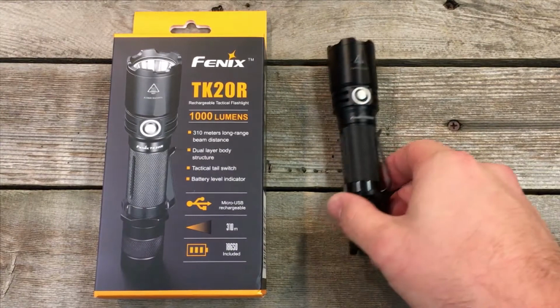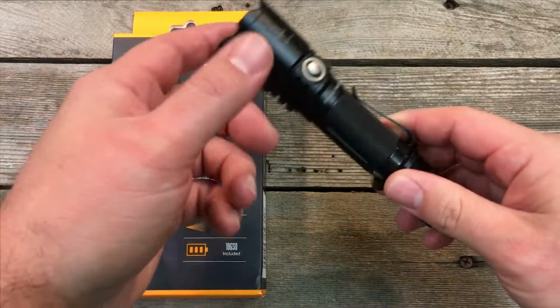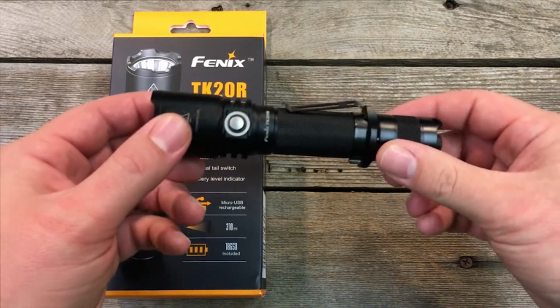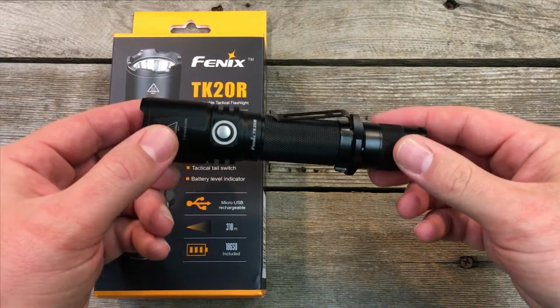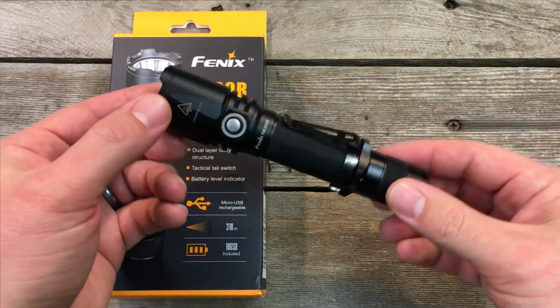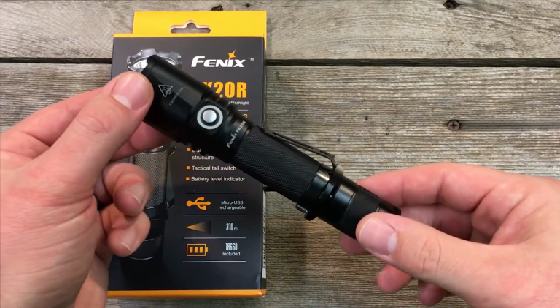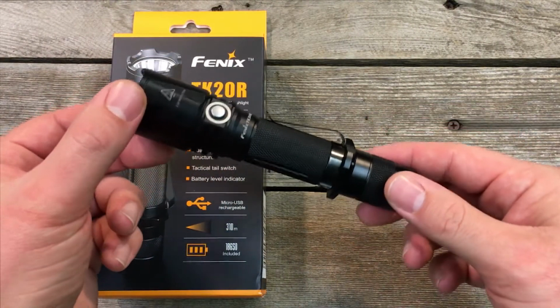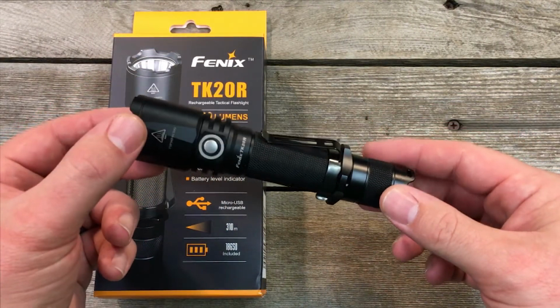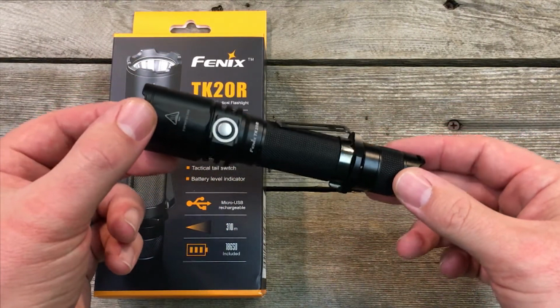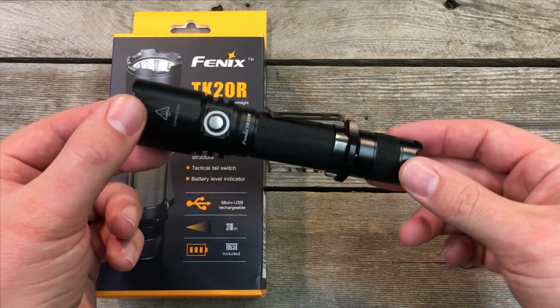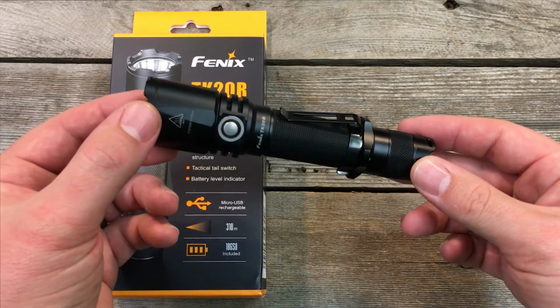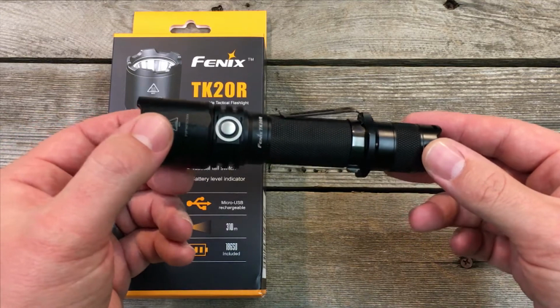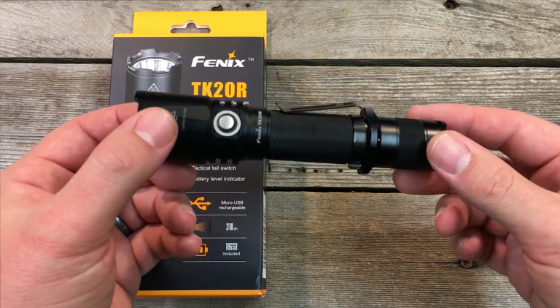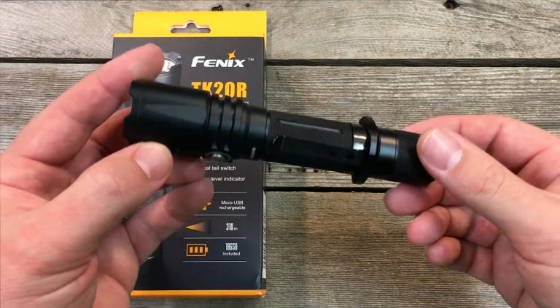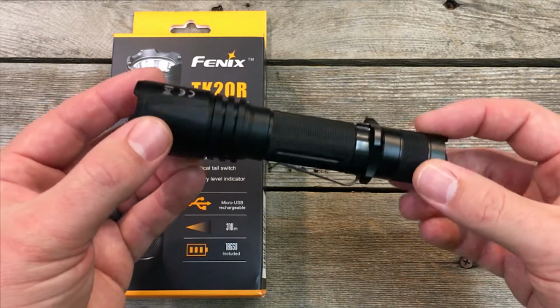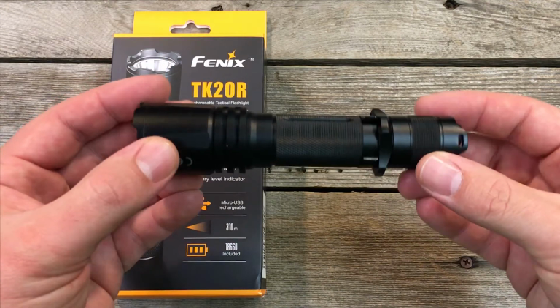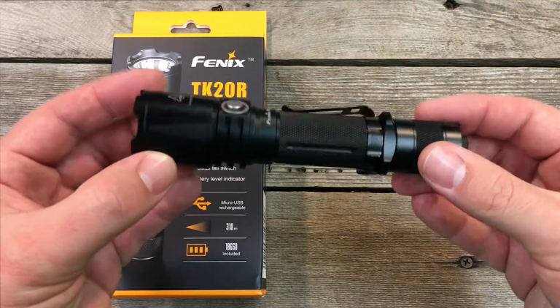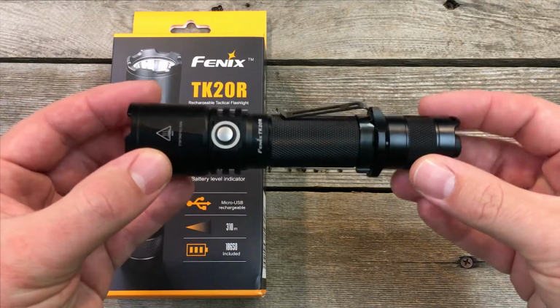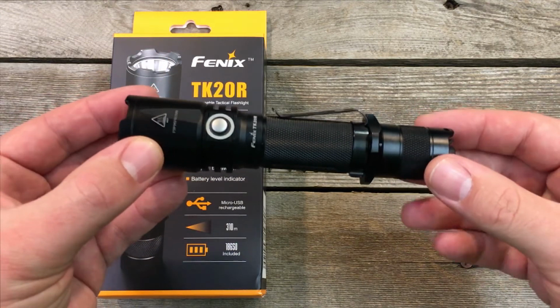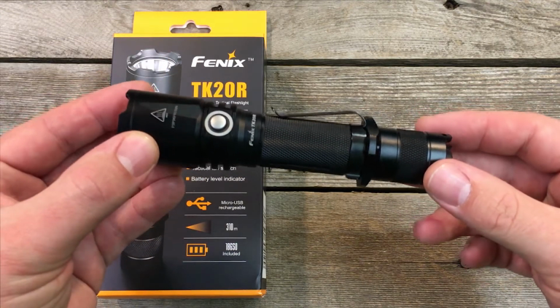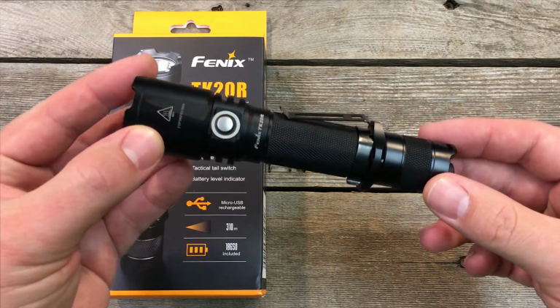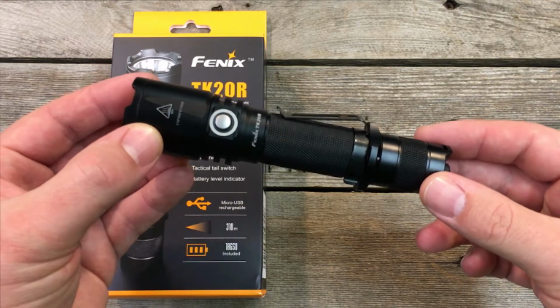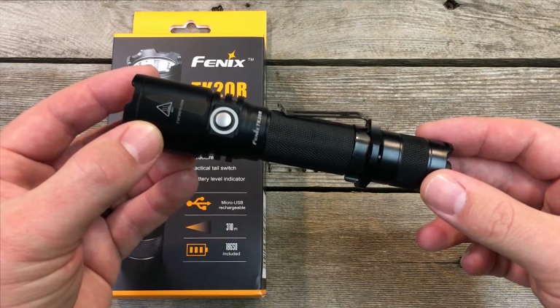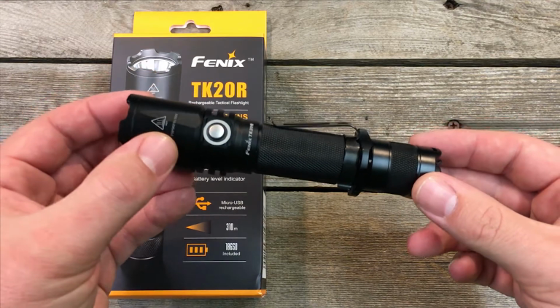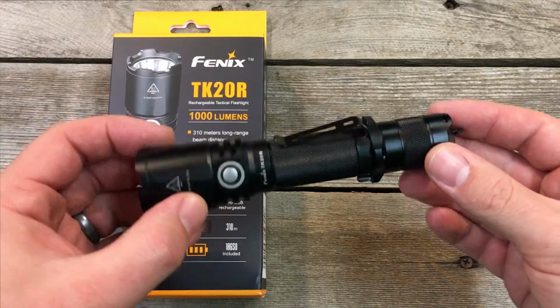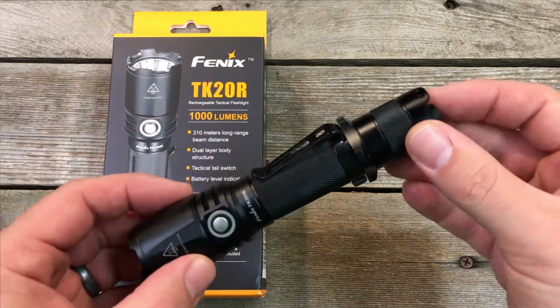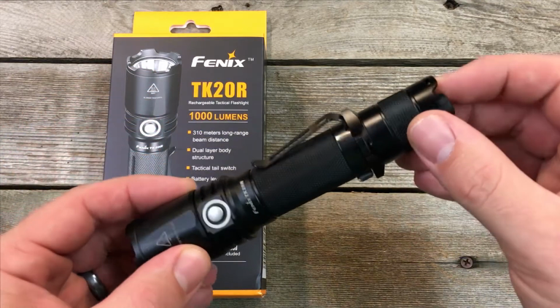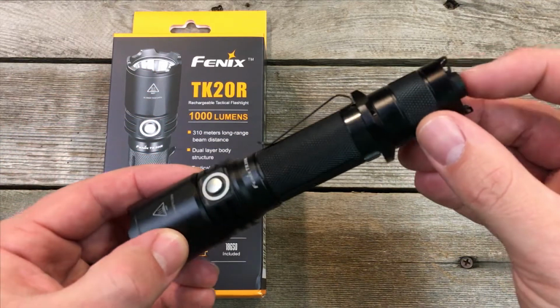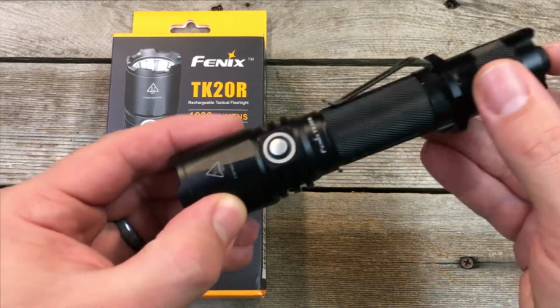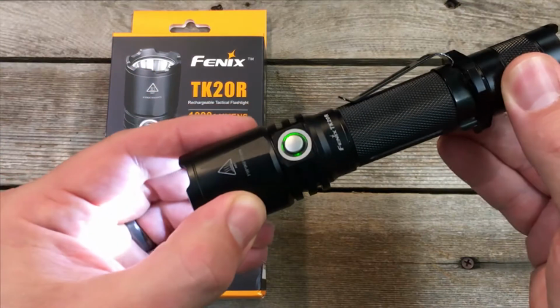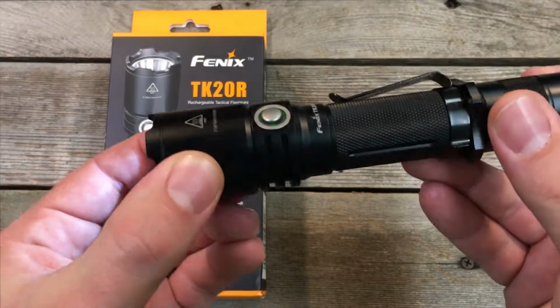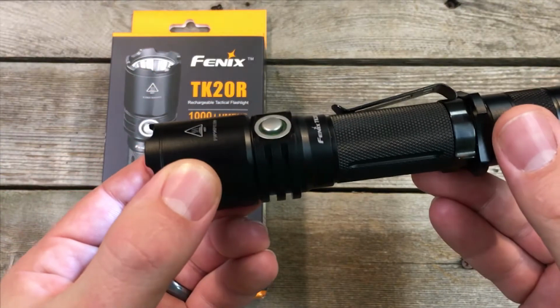Hey guys, we just got in the new Phoenix TK20R and want to give you a quick little overview. First impressions: it's very solid, as usual for Phoenix lights, and it's got a new side switch design.